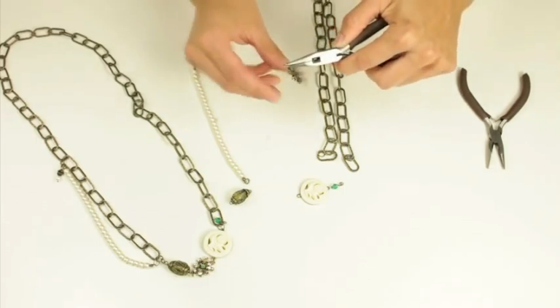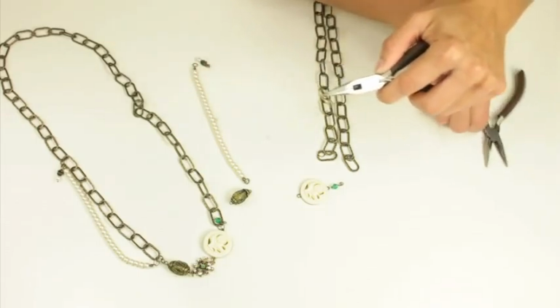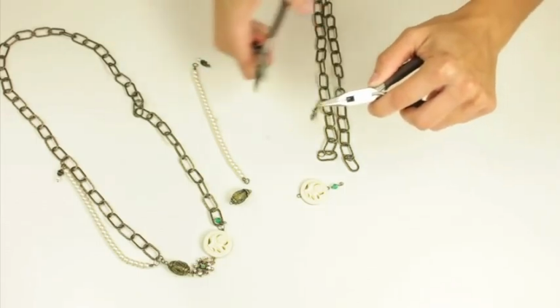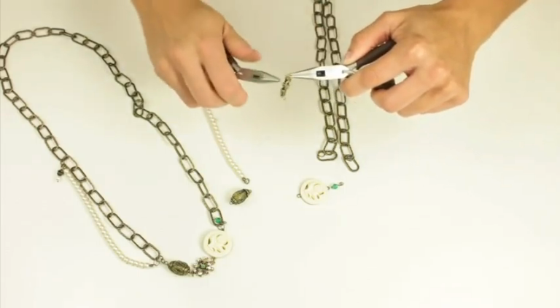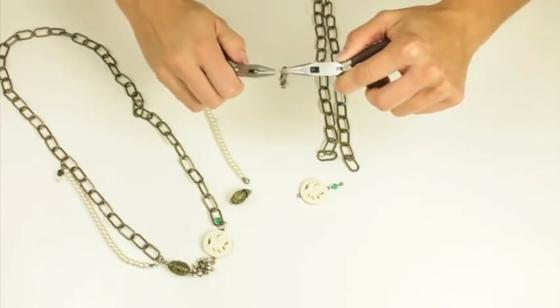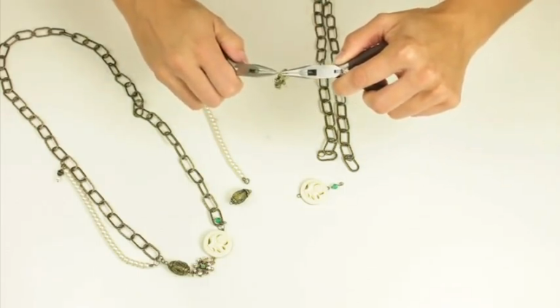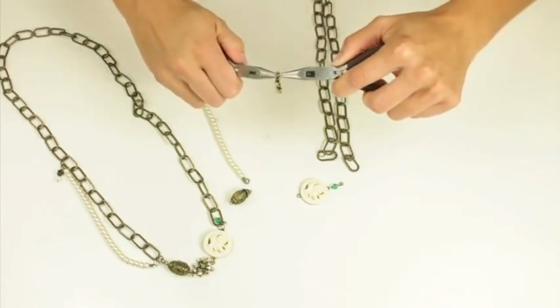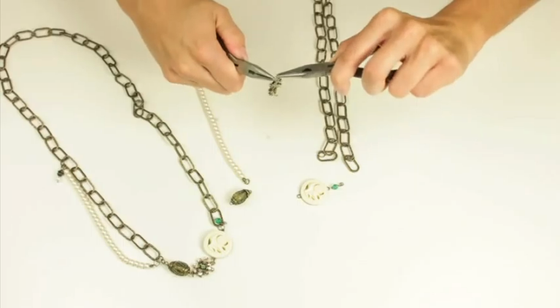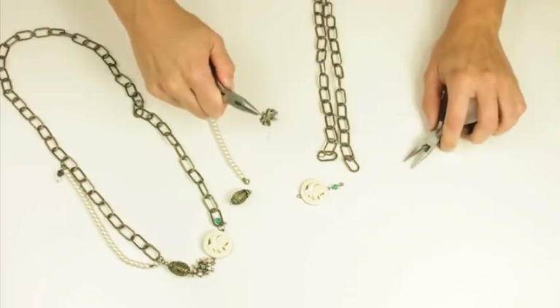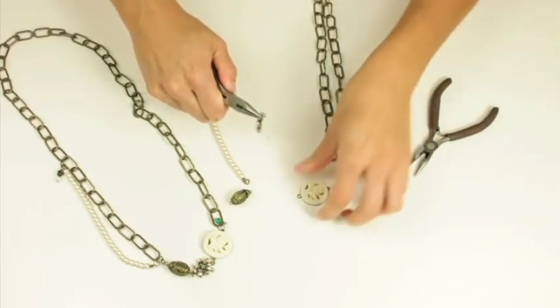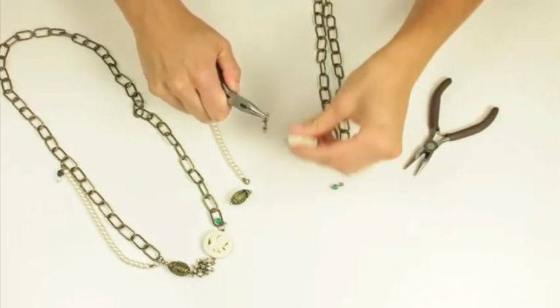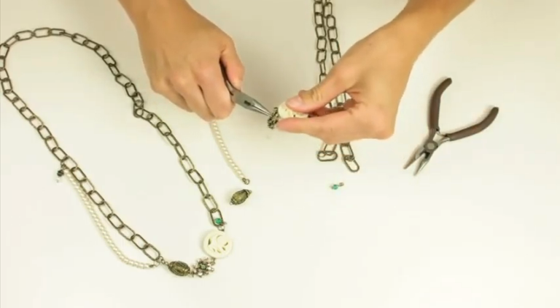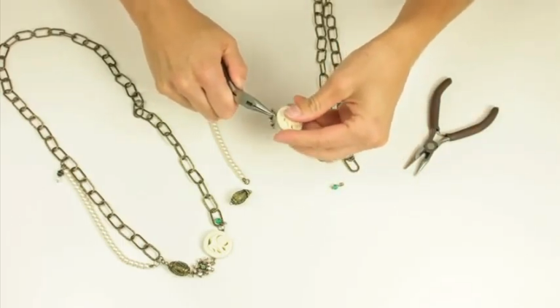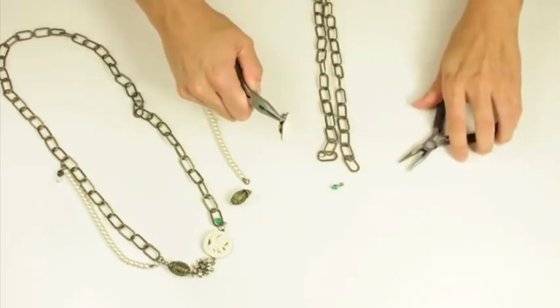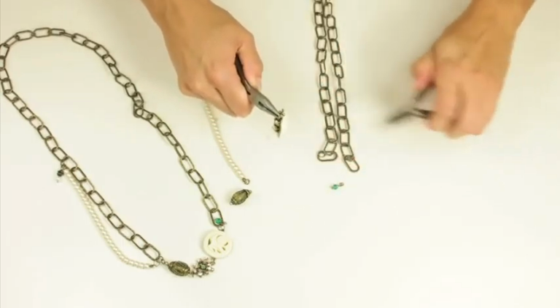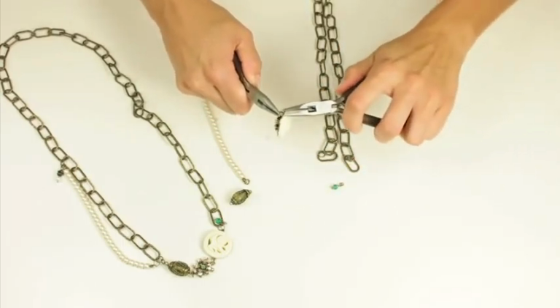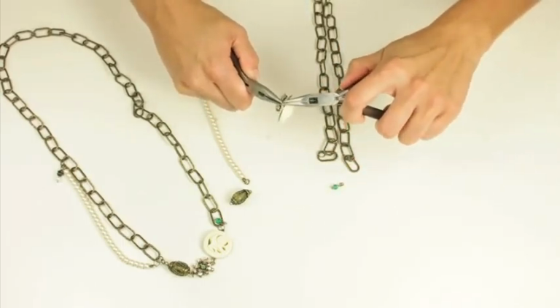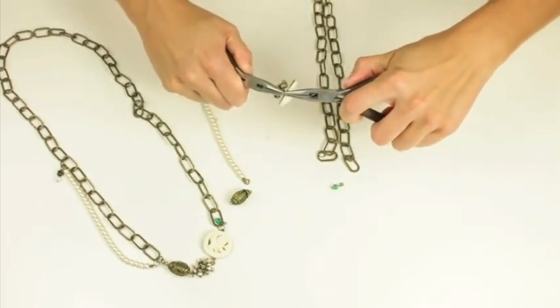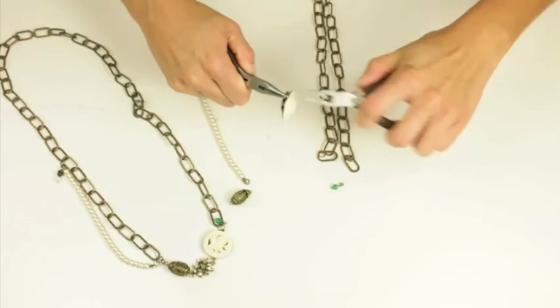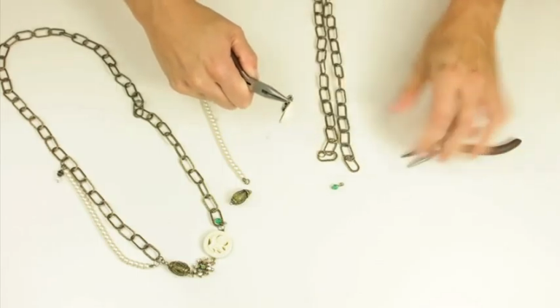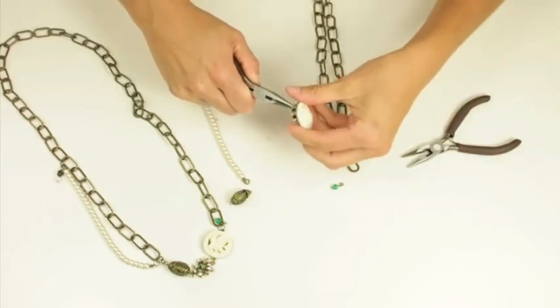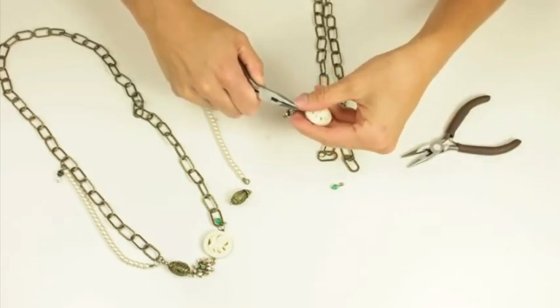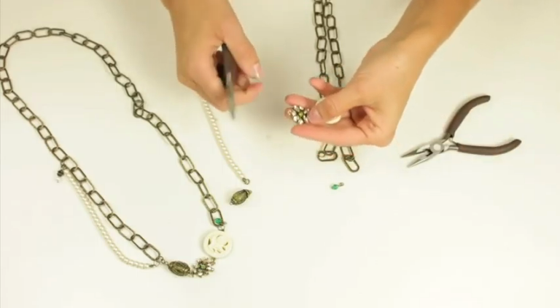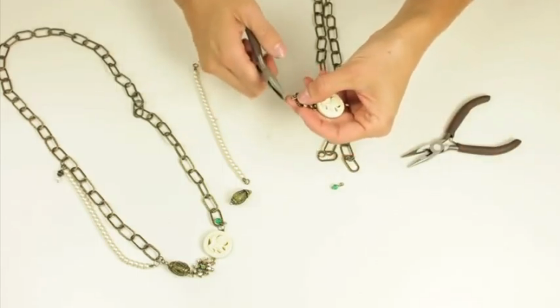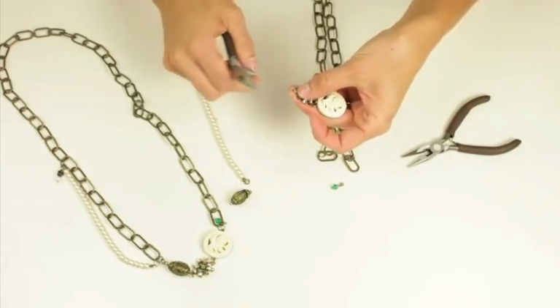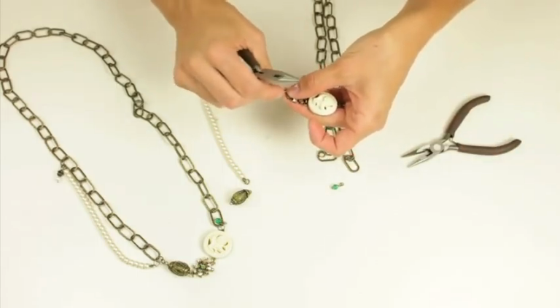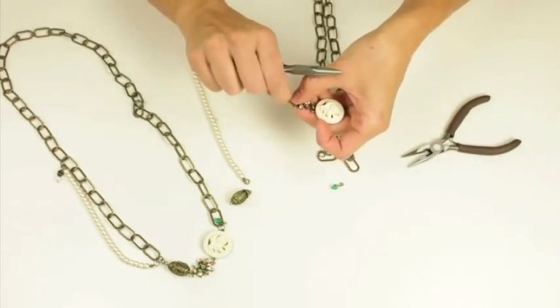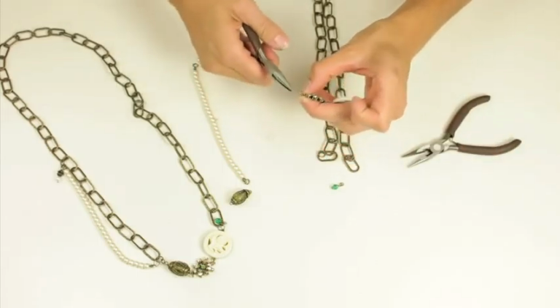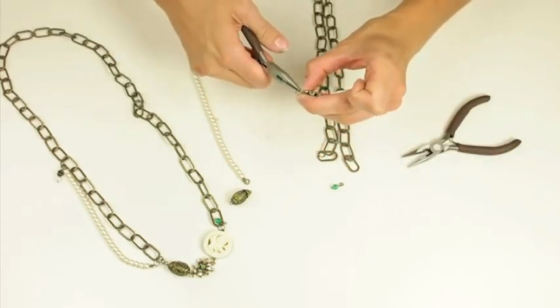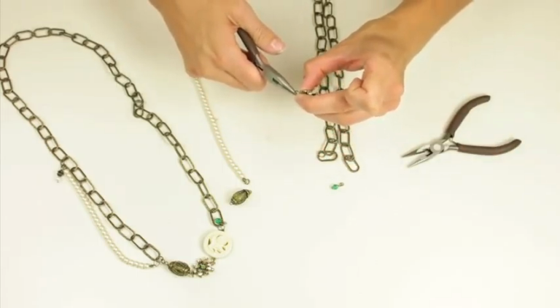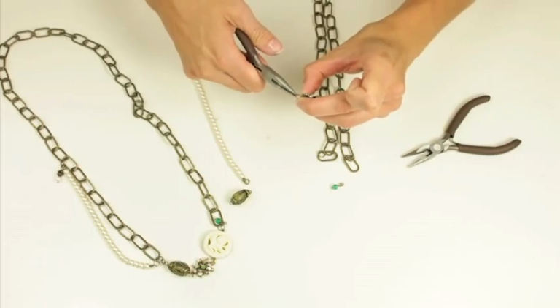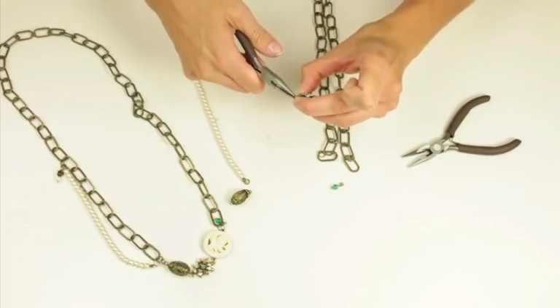So I'm going to take this first piece and I'm going to open it and I'm going to combine my charms, and then I'm going to just keep working on the next piece.